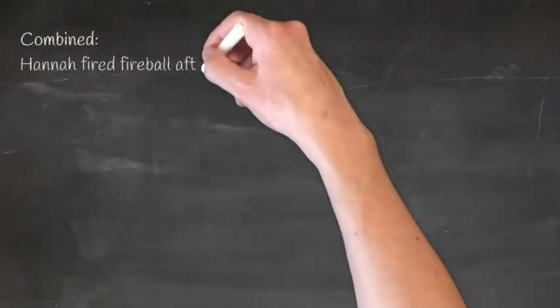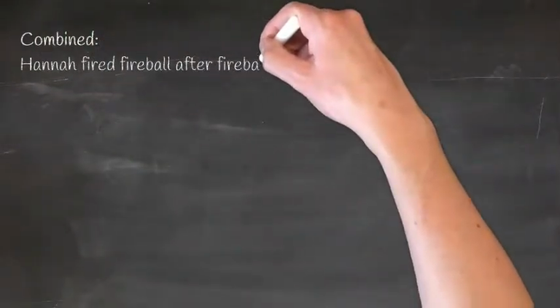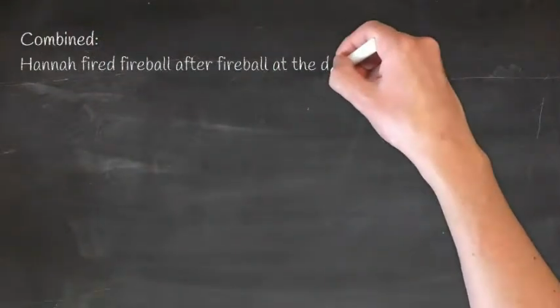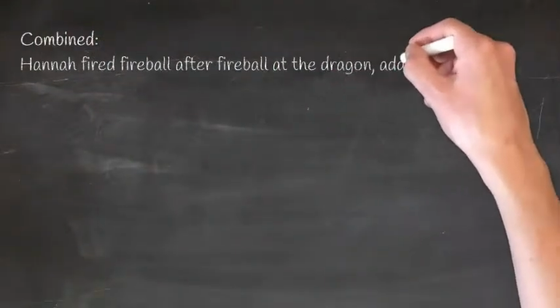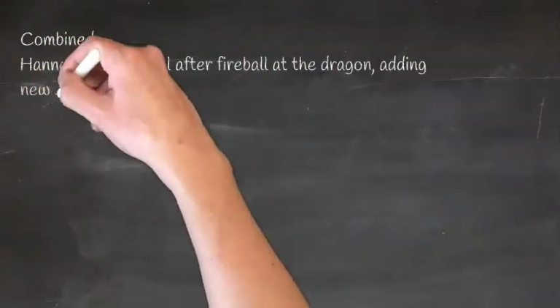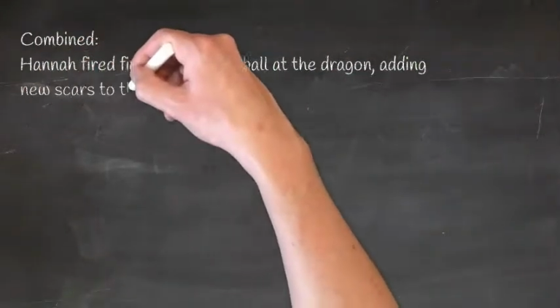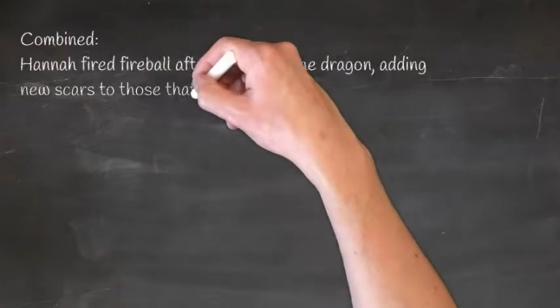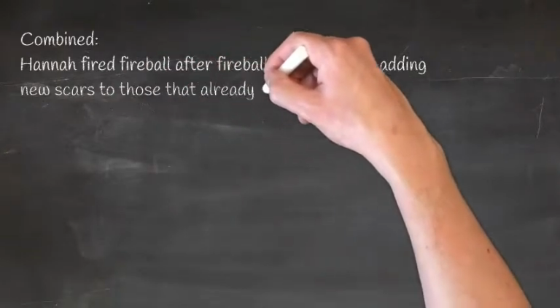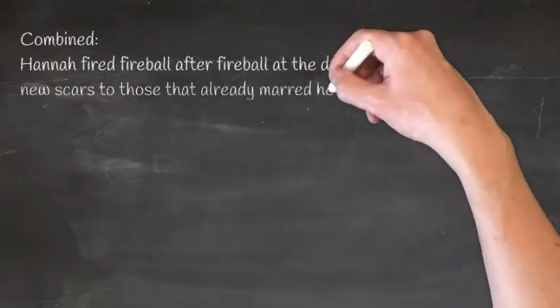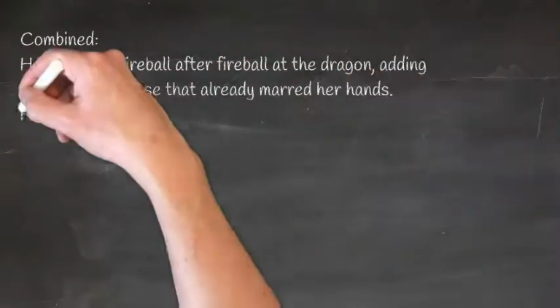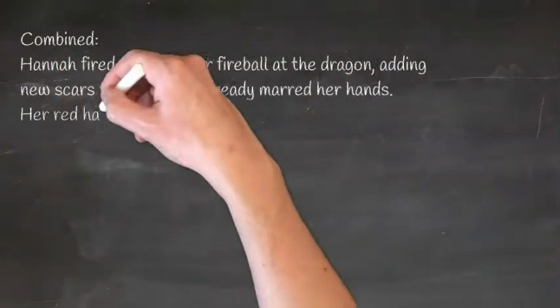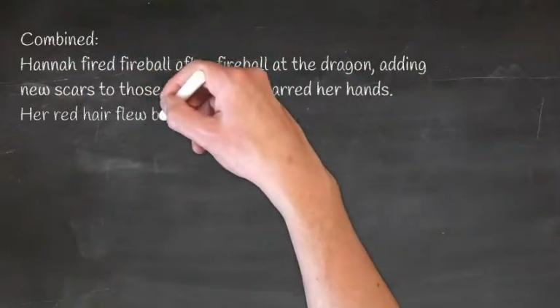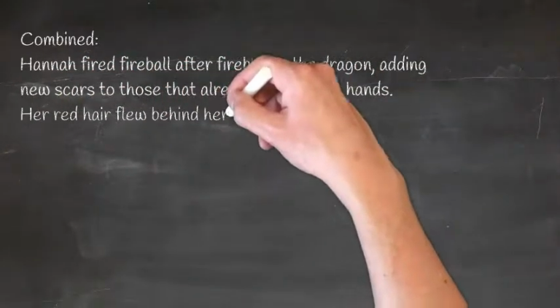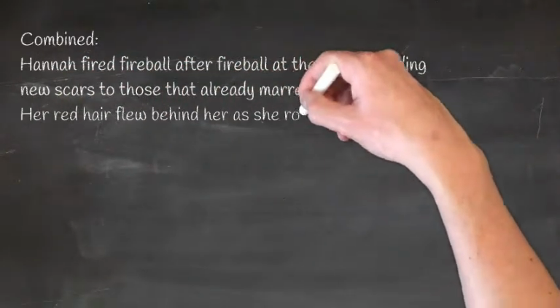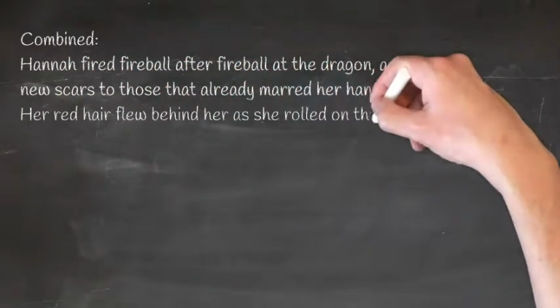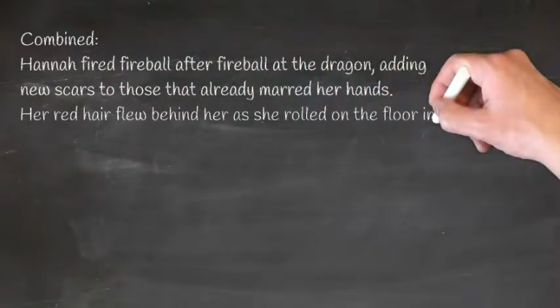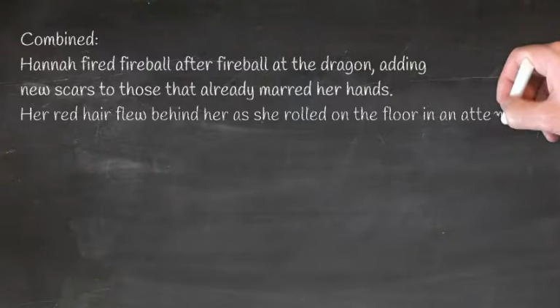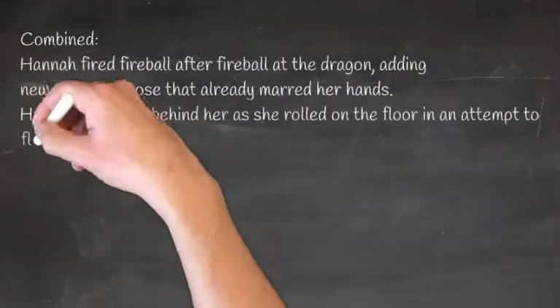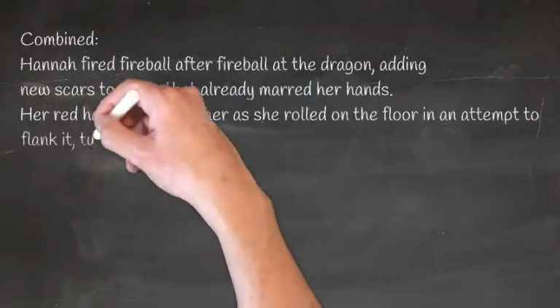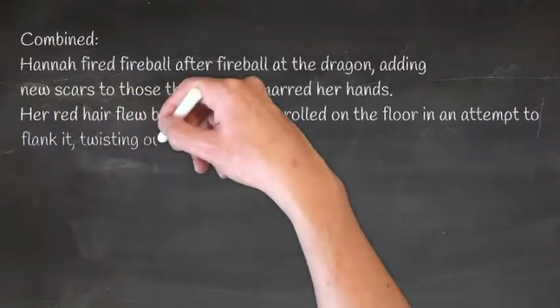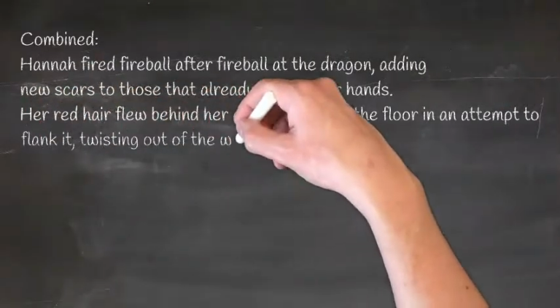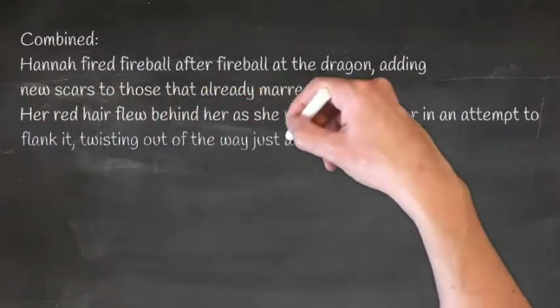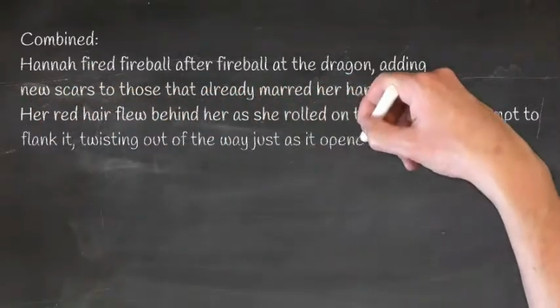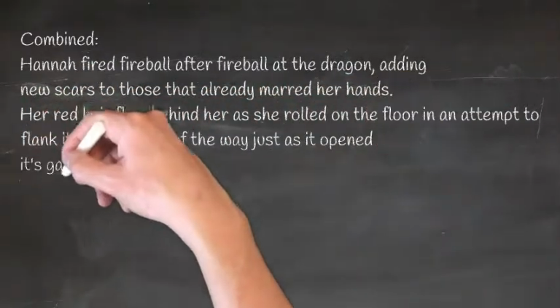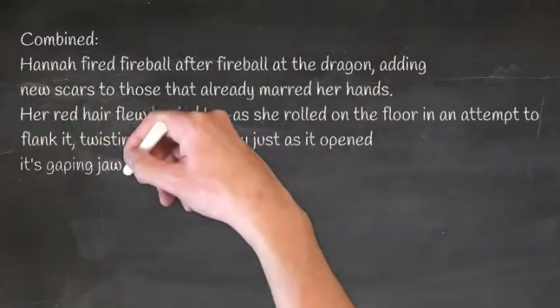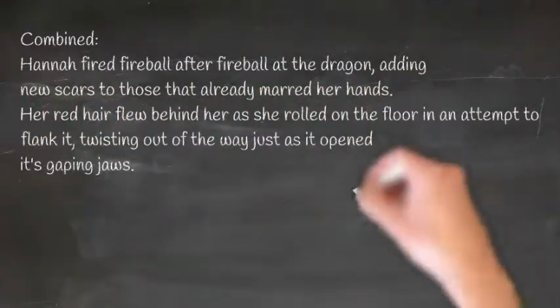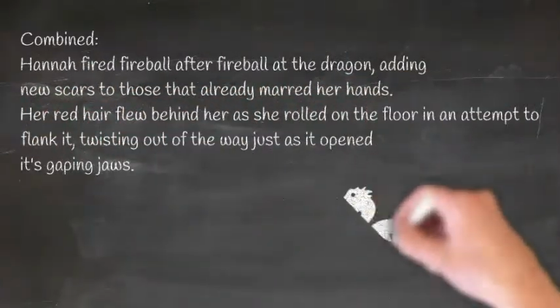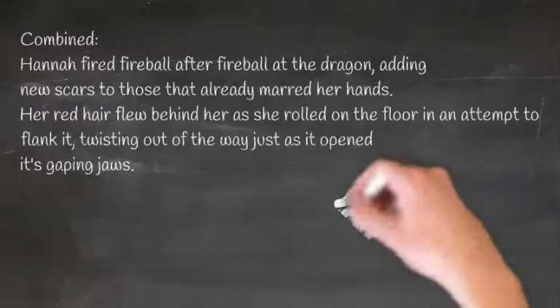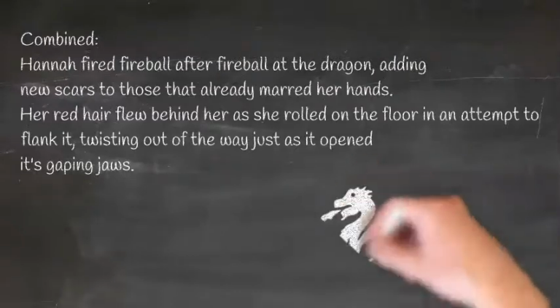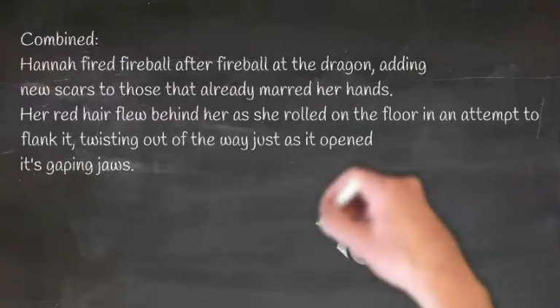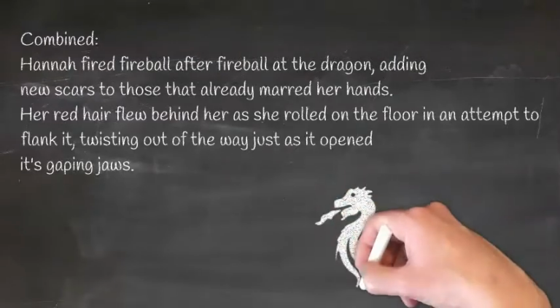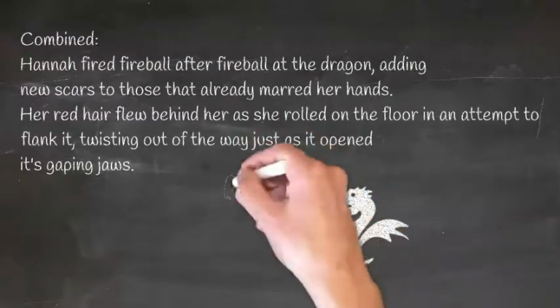Combined: Hannah fired fireball after fireball at the dragon, adding new scars to those that already marred her hands. Her red hair flew behind her as she rolled on the floor in an attempt to flank it, twisting out of its way just as it opened its gaping jaws.